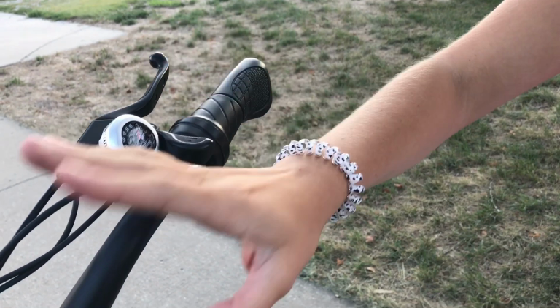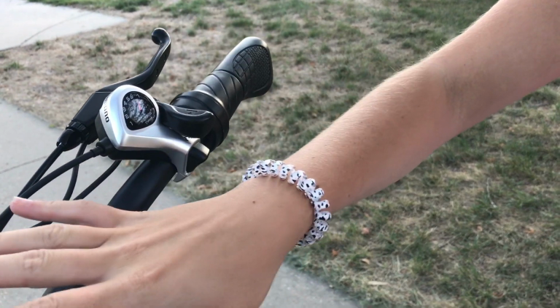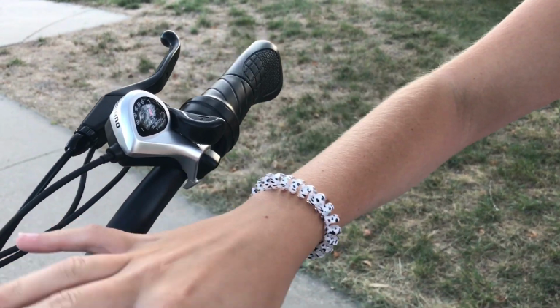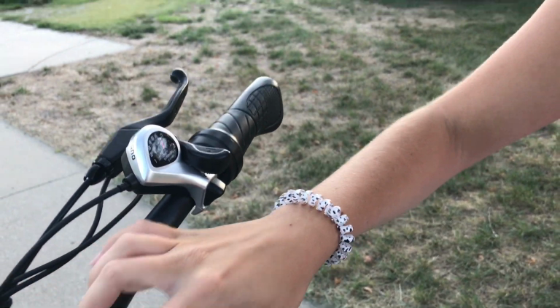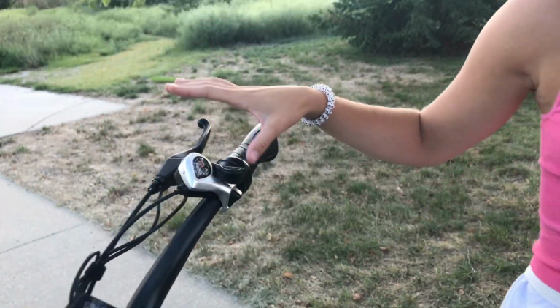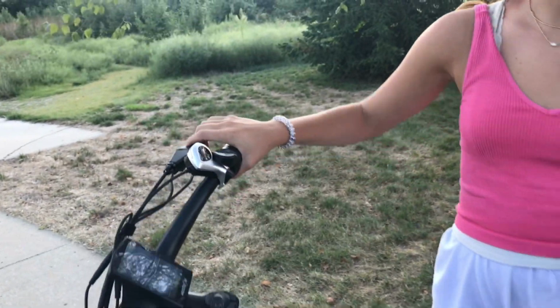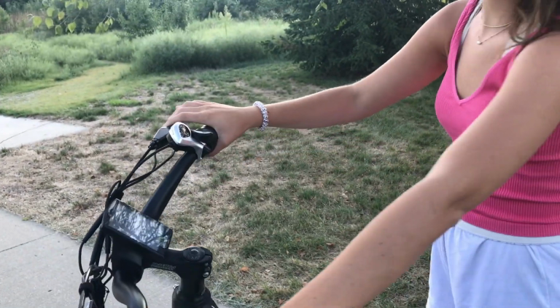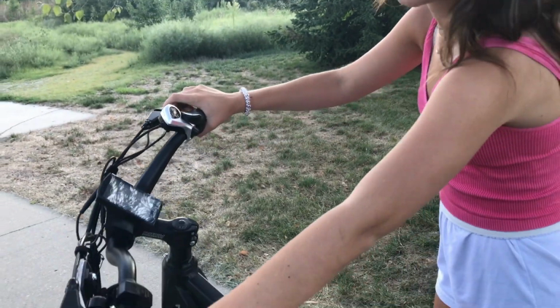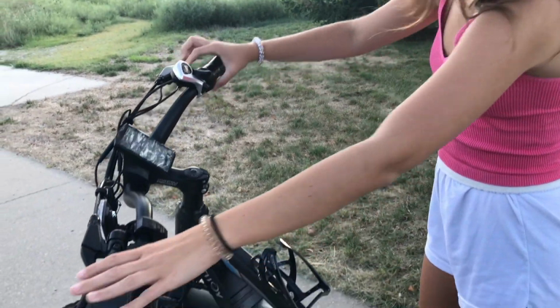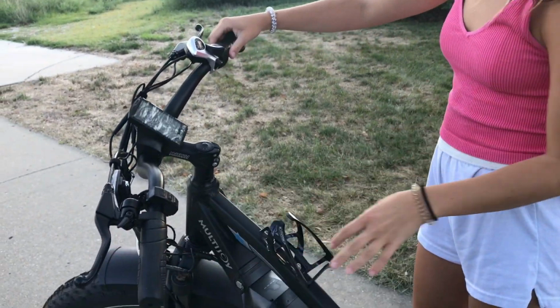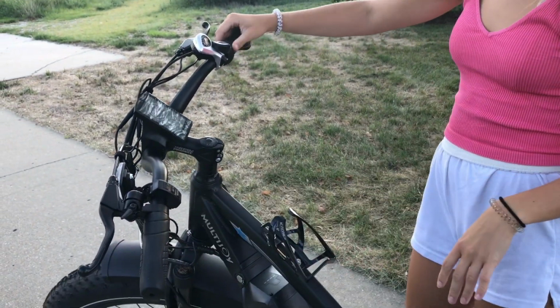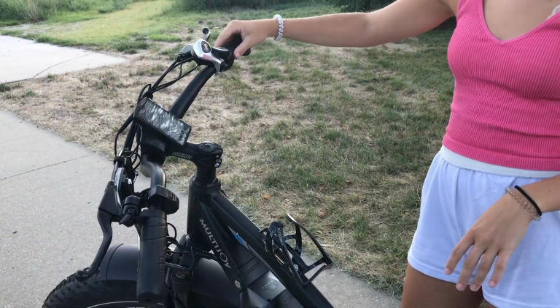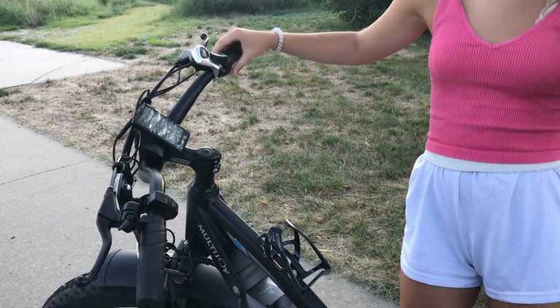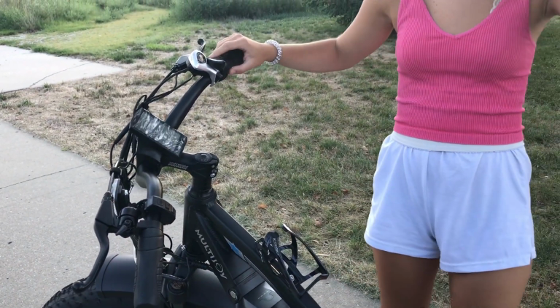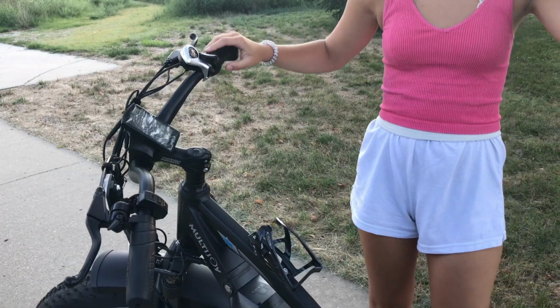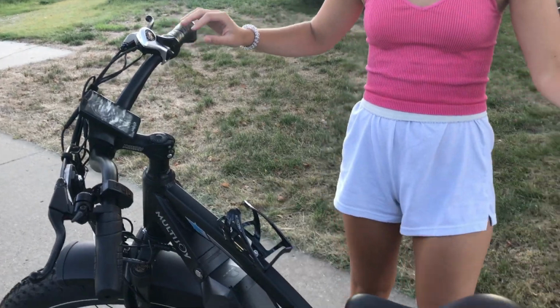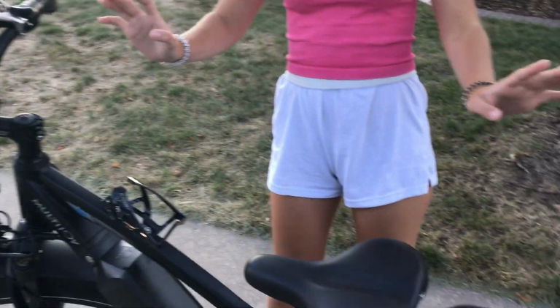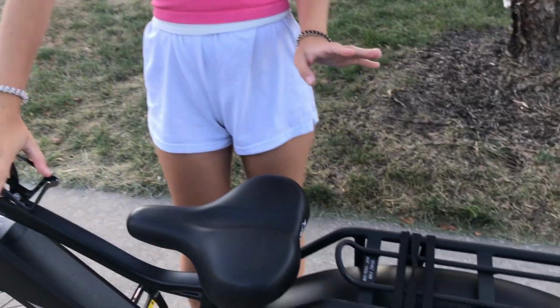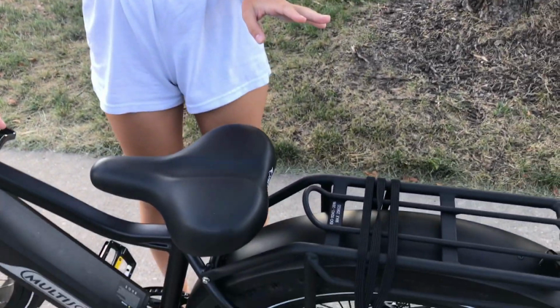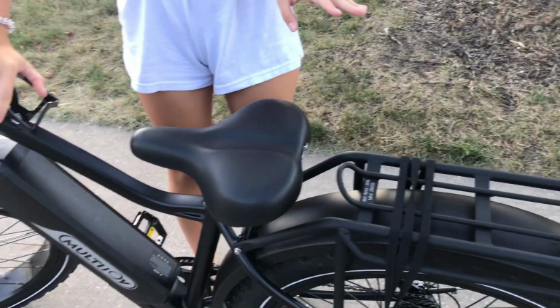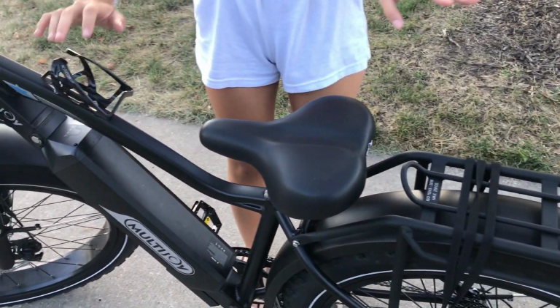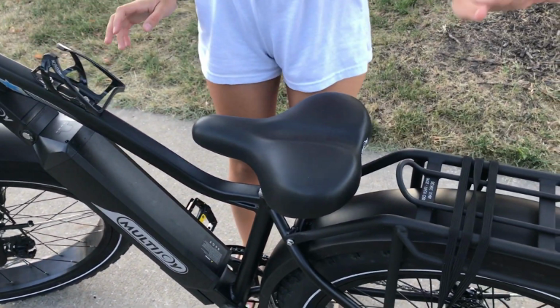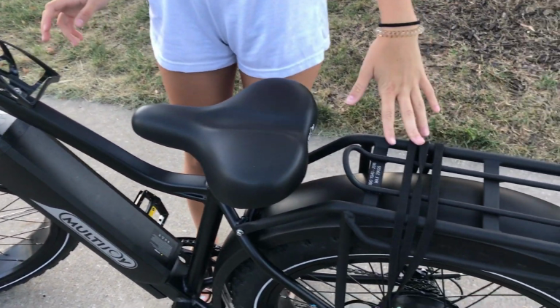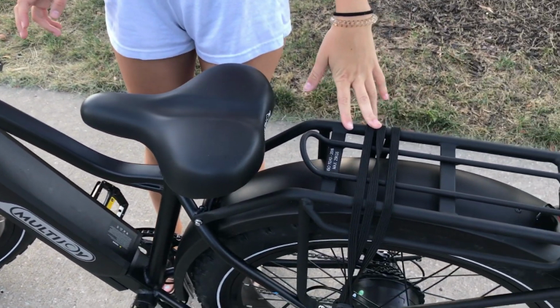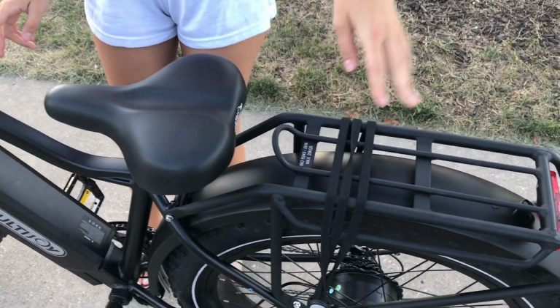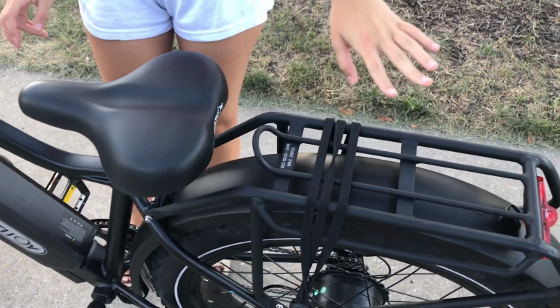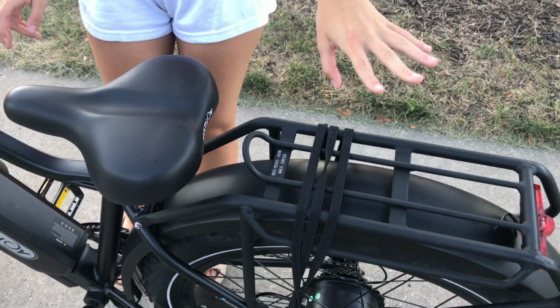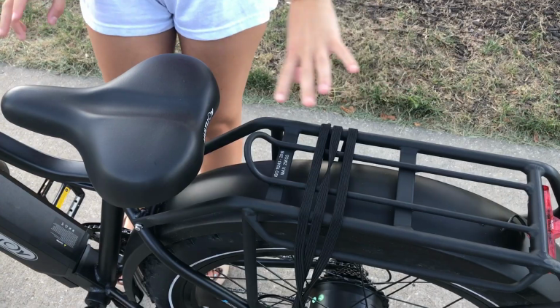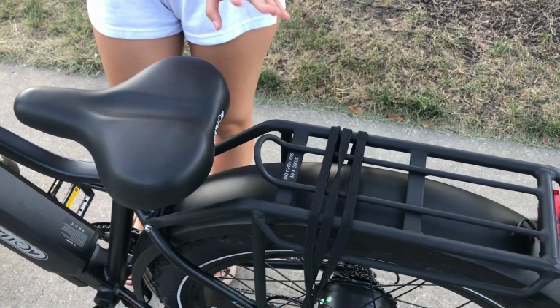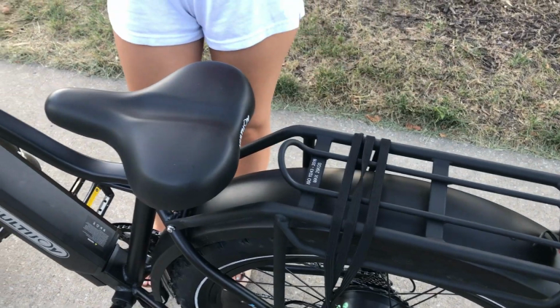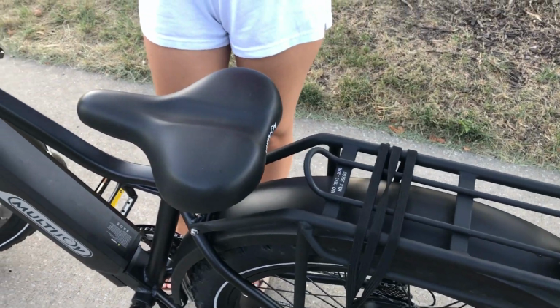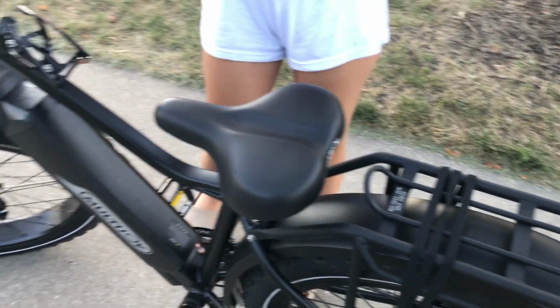And then a little screen over here, some brakes, and then this is what you twist to make it go. It also has a little water bottle spot right here and a little rack on the back. It's pretty nice.